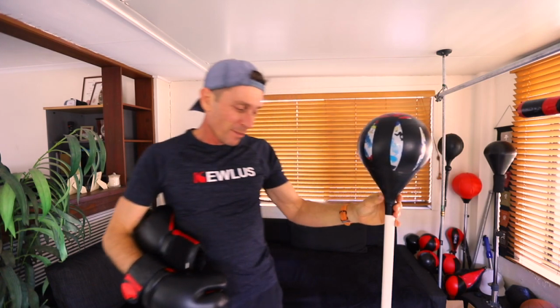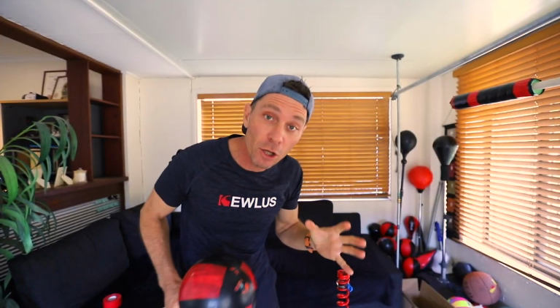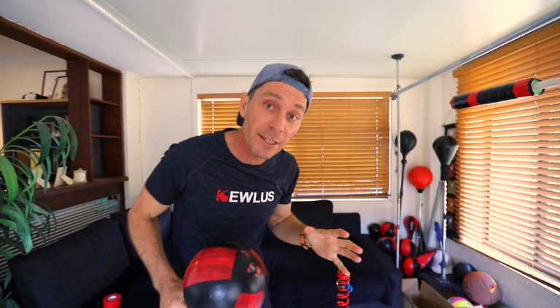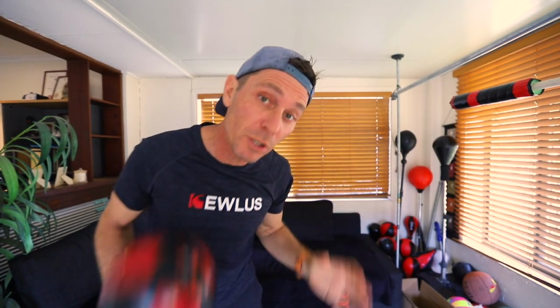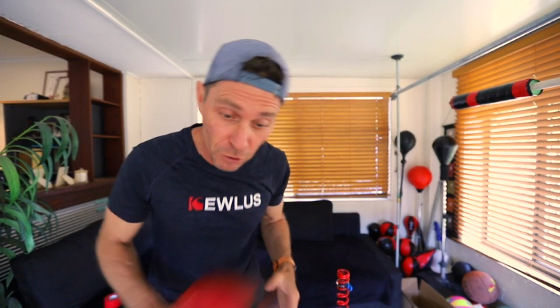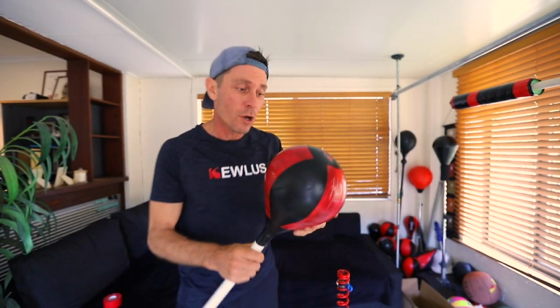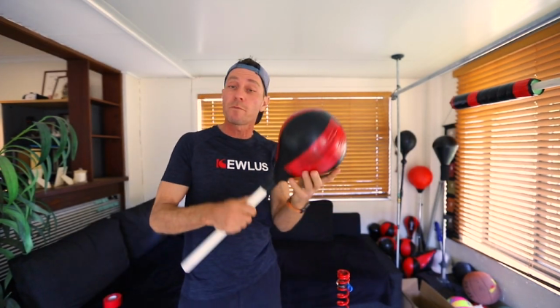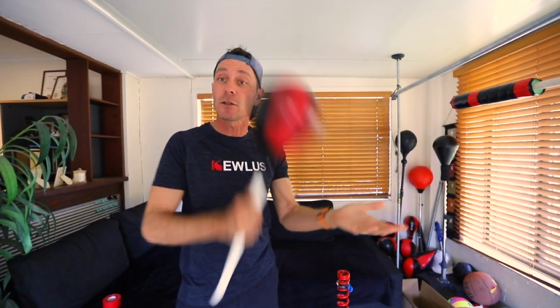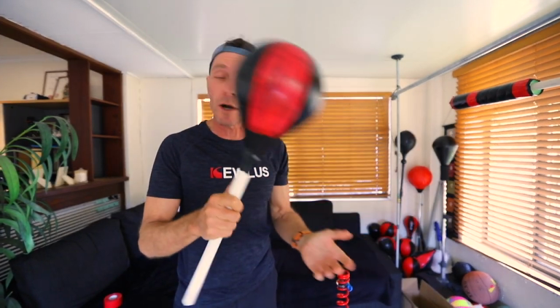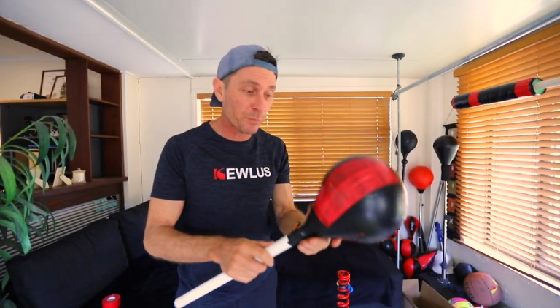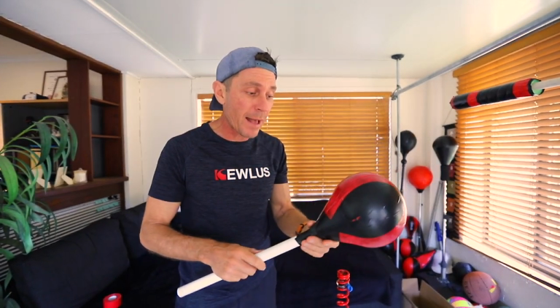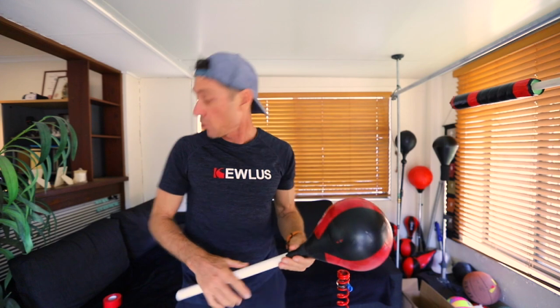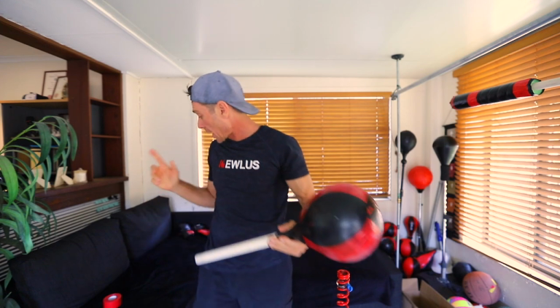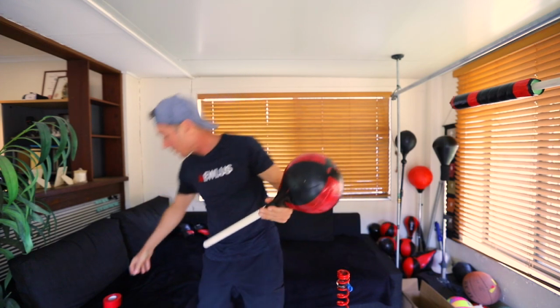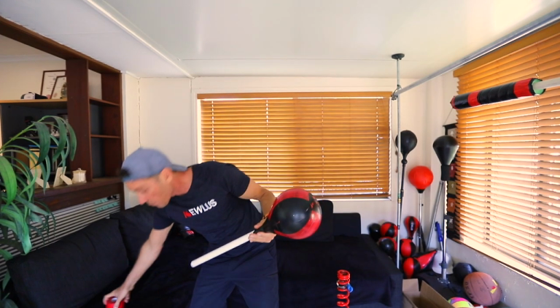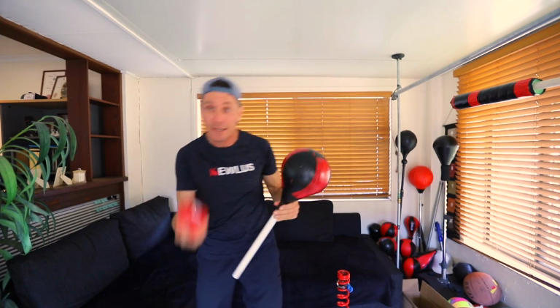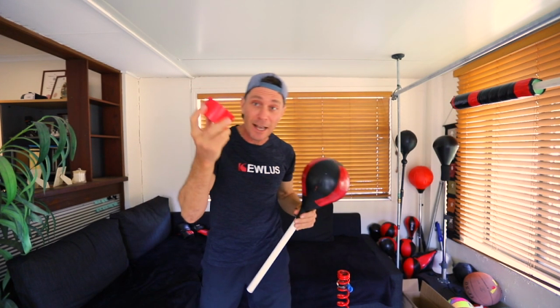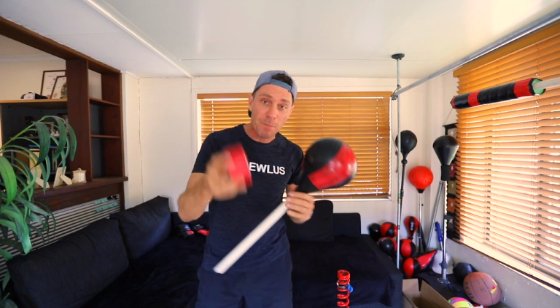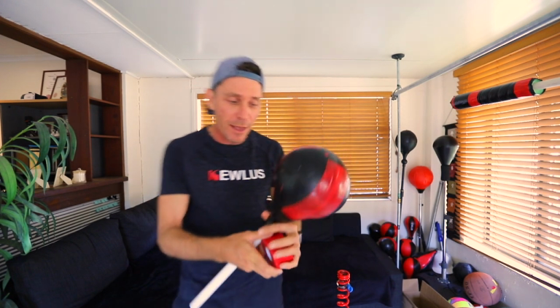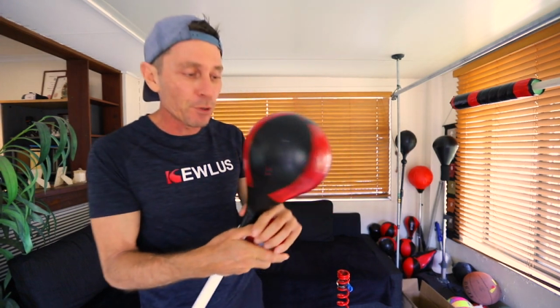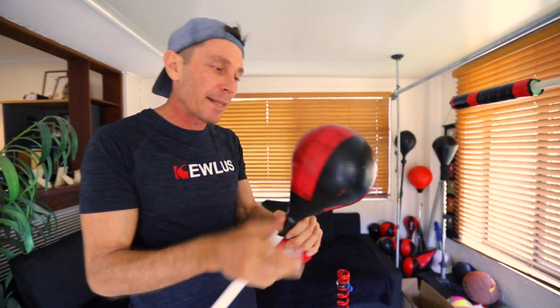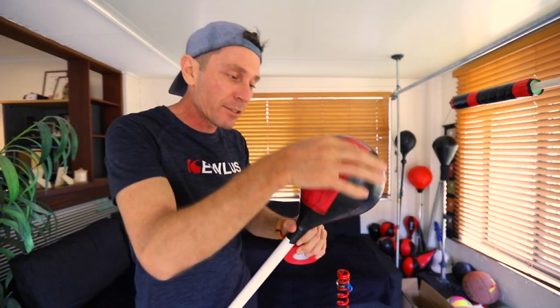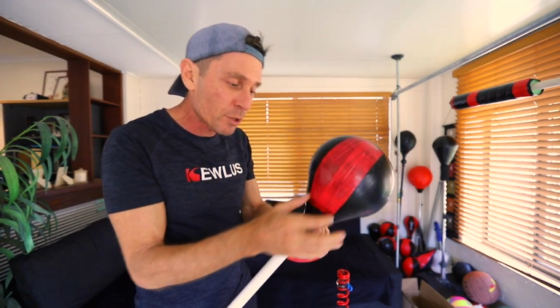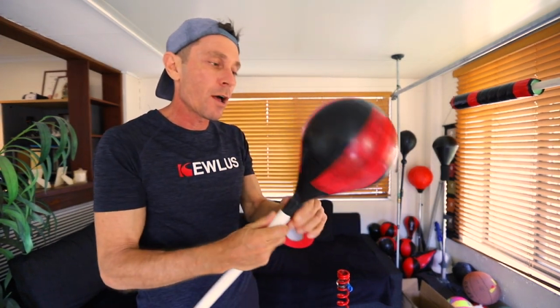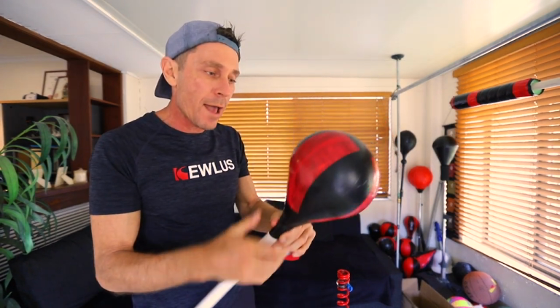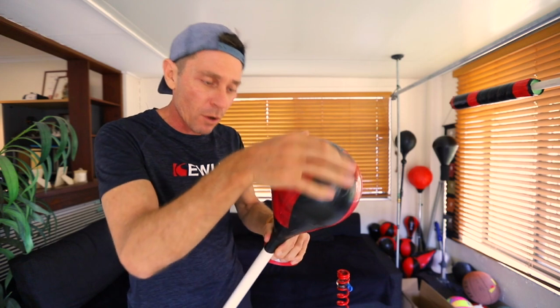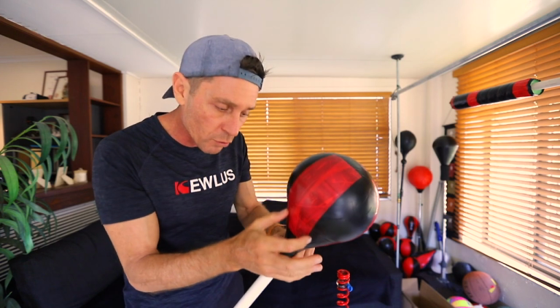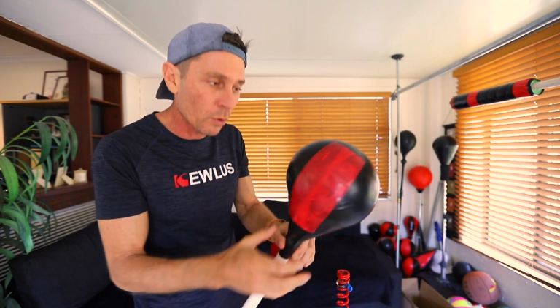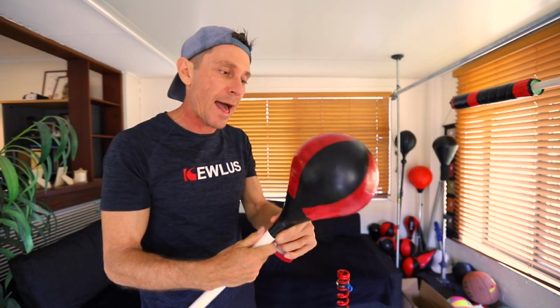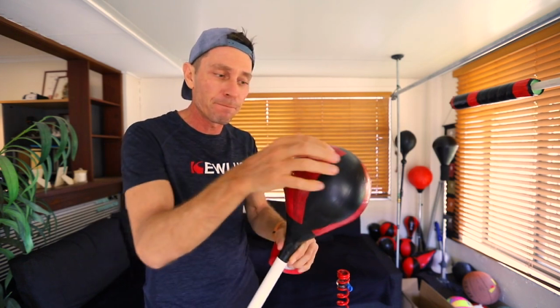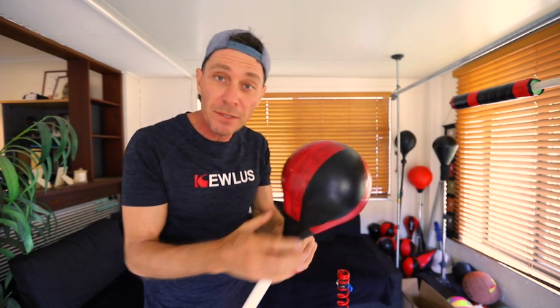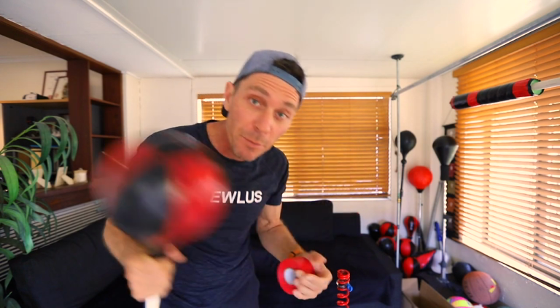The only thing left to do was to make it look like a speed bag. I've taken some red duct tape and put it at intervals around onto the ball like that. Simple.